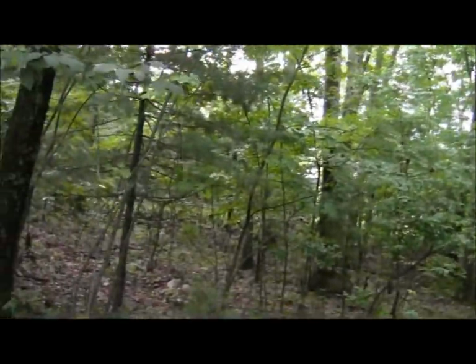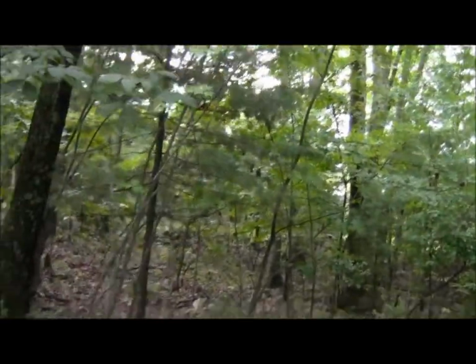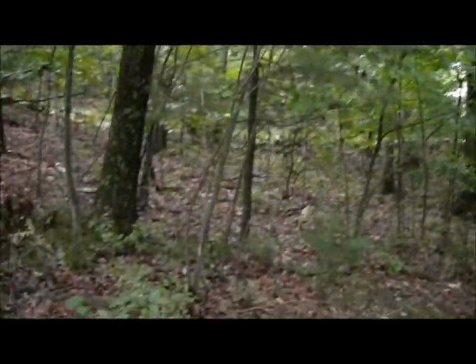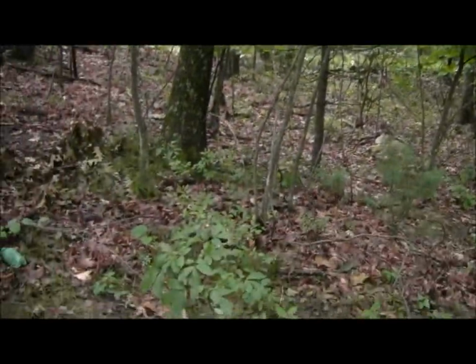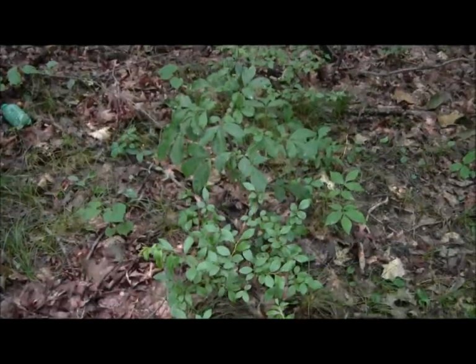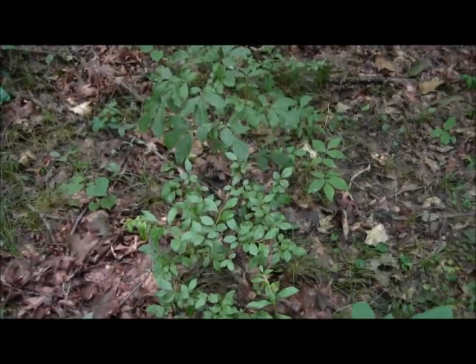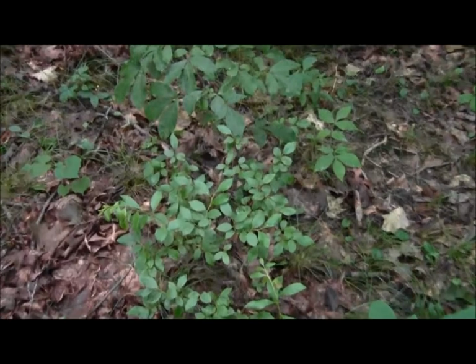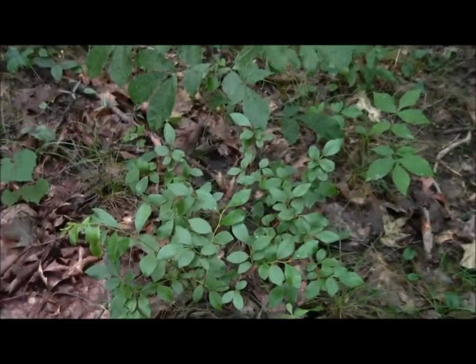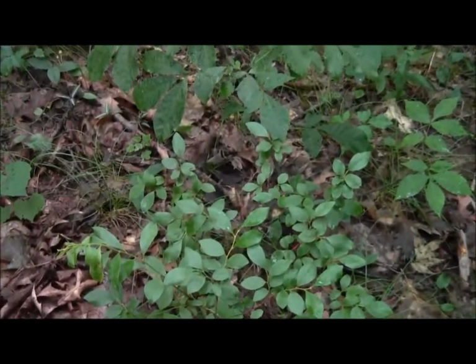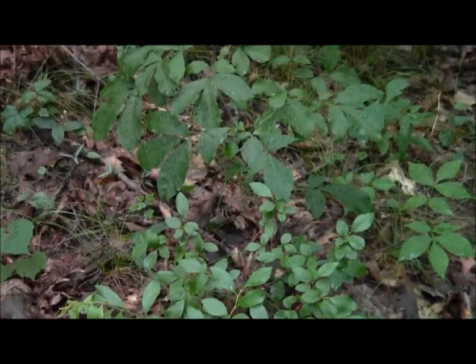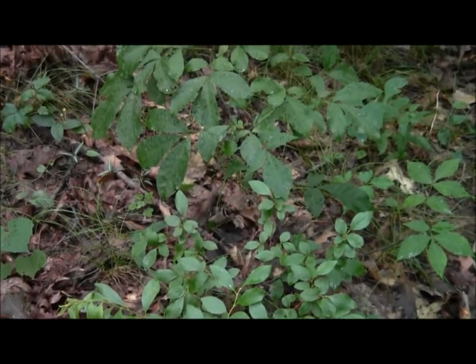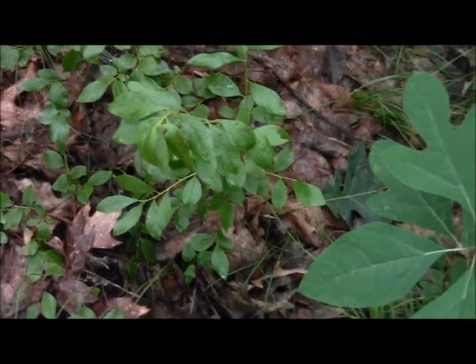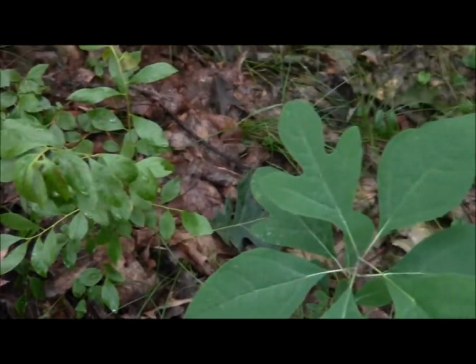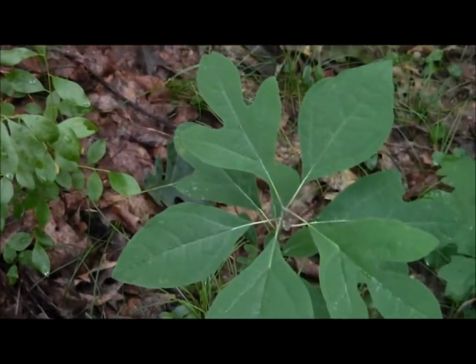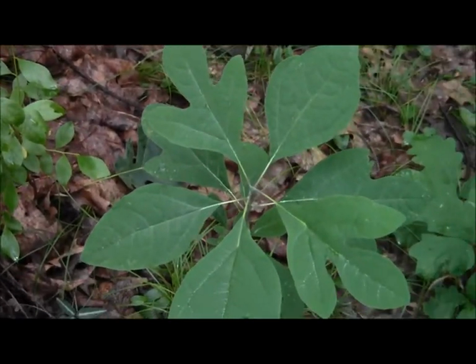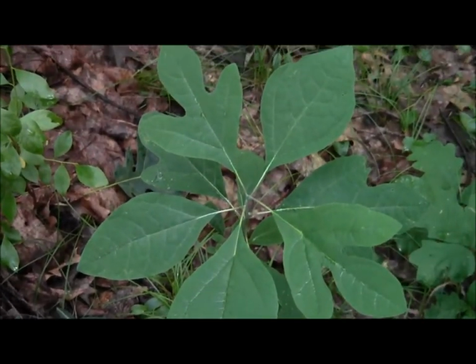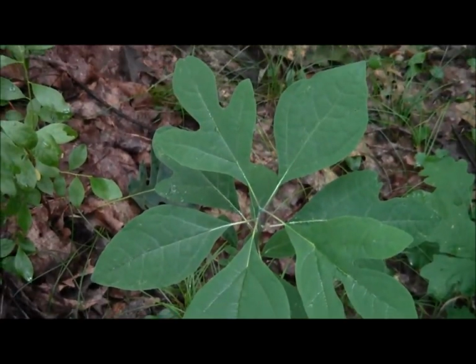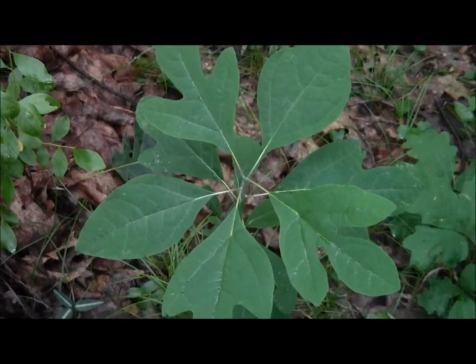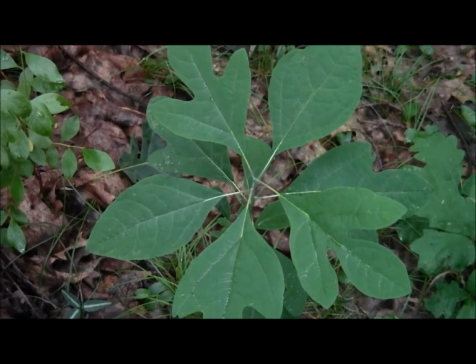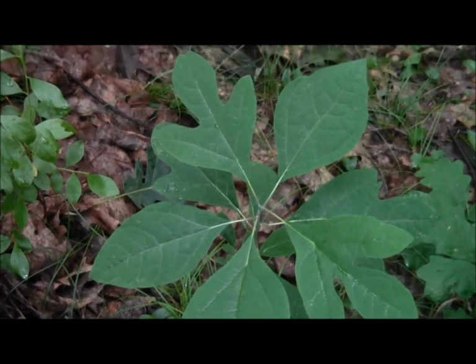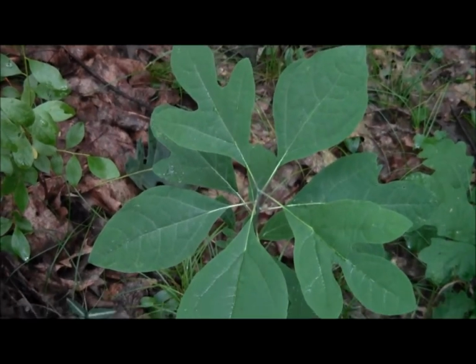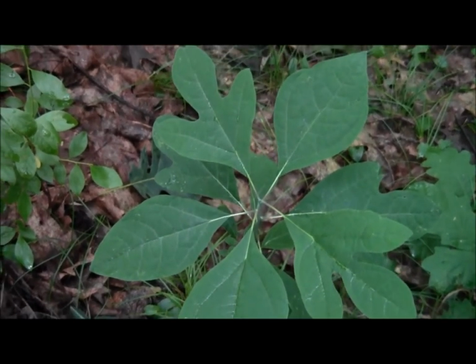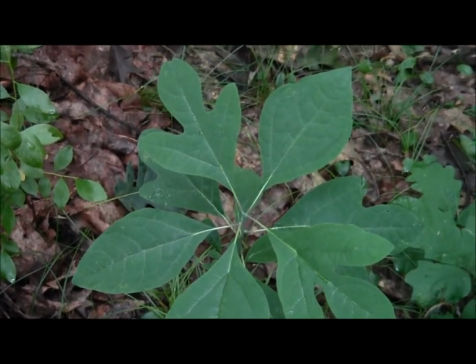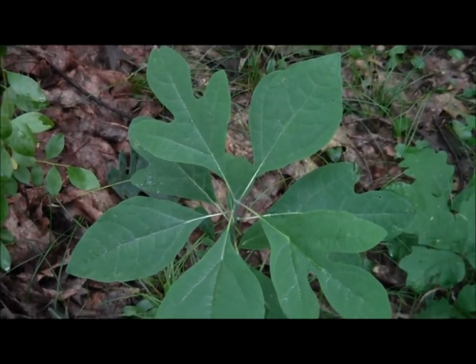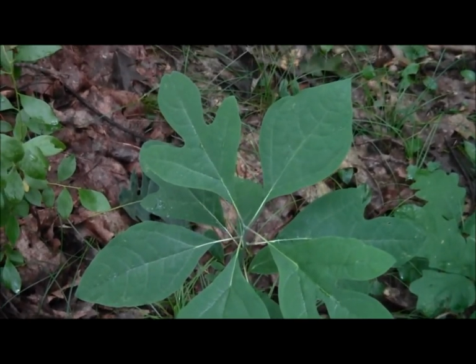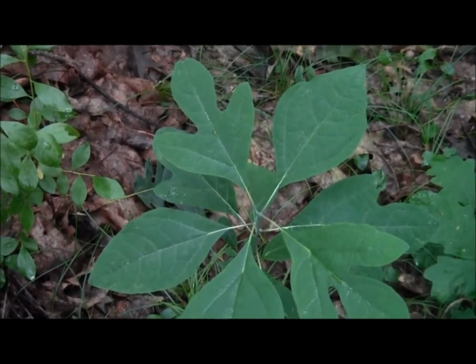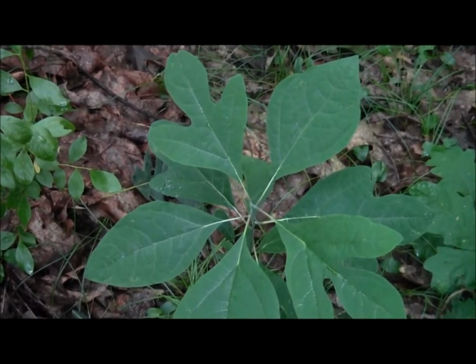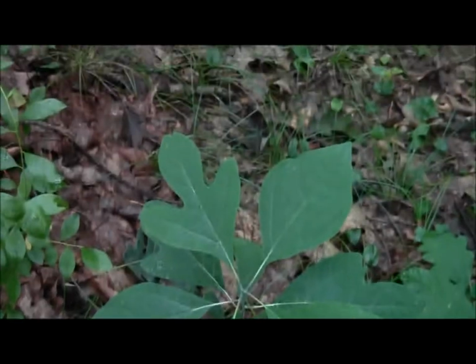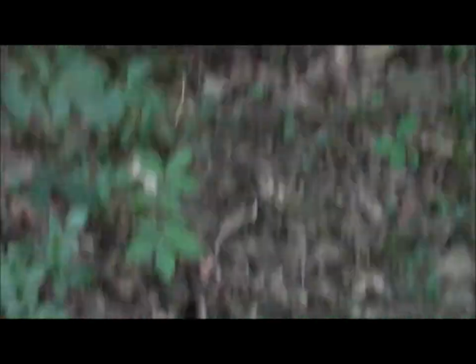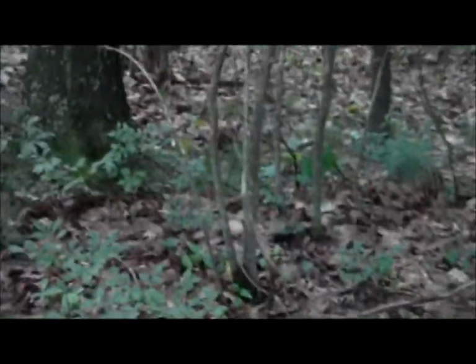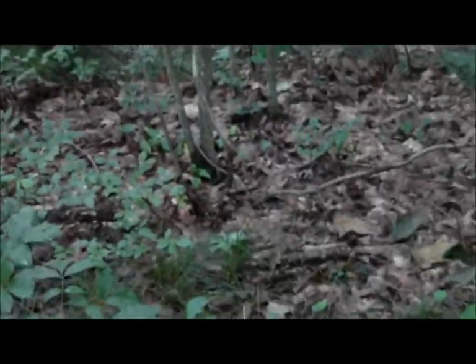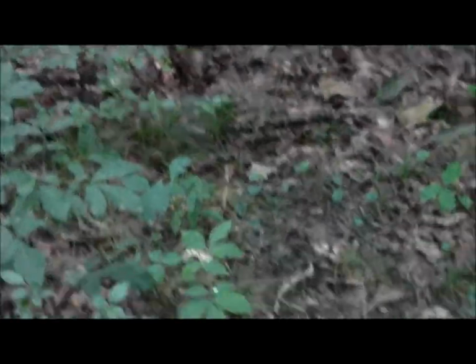There's a sassafras. You can see its melty-lobed leaves. What a charmer — one of my favorite locals.